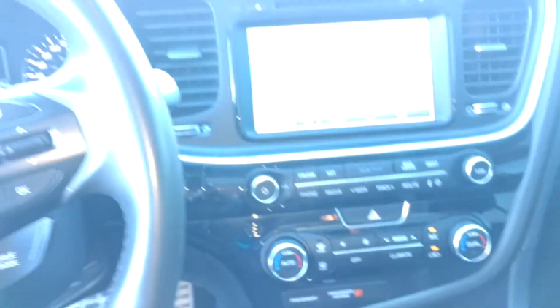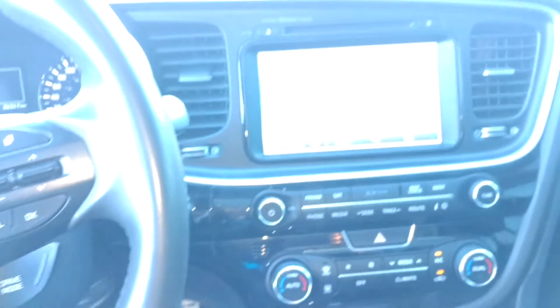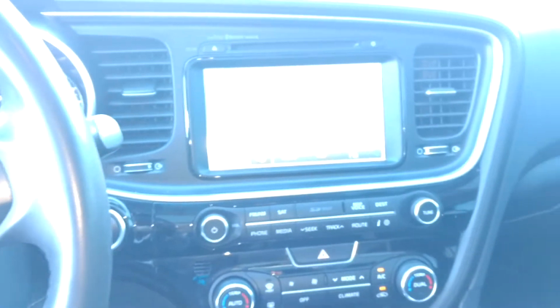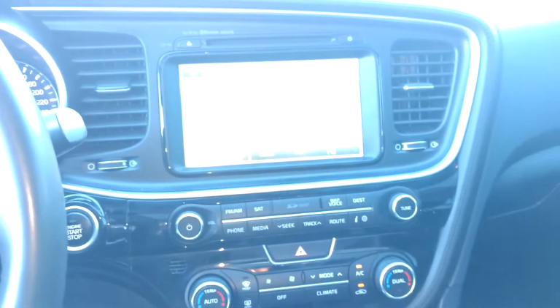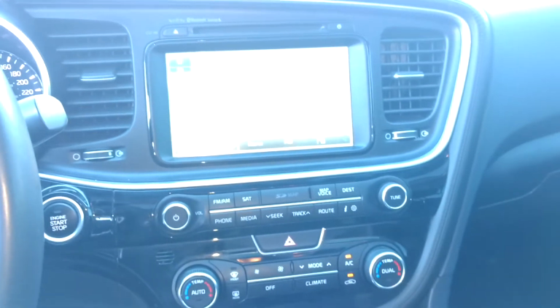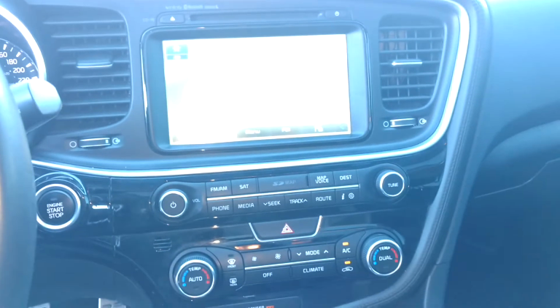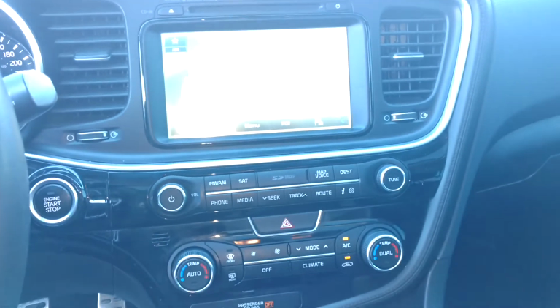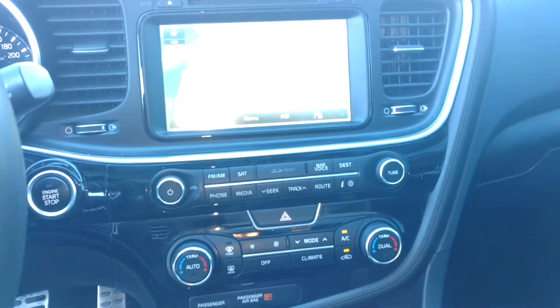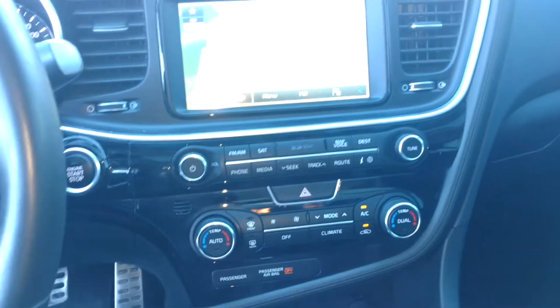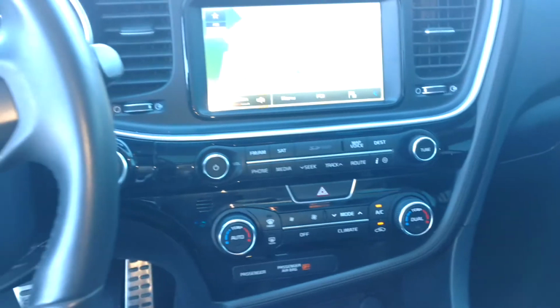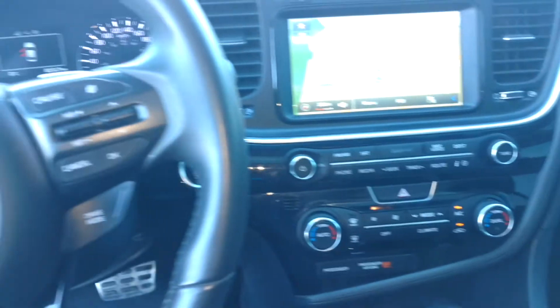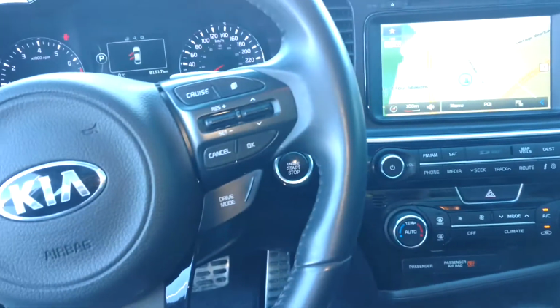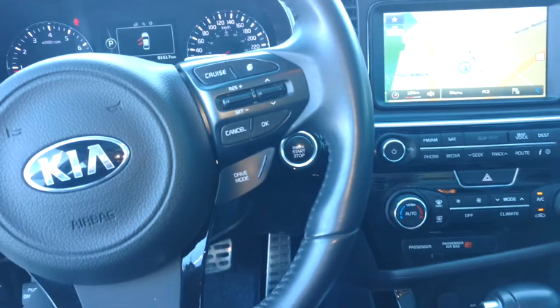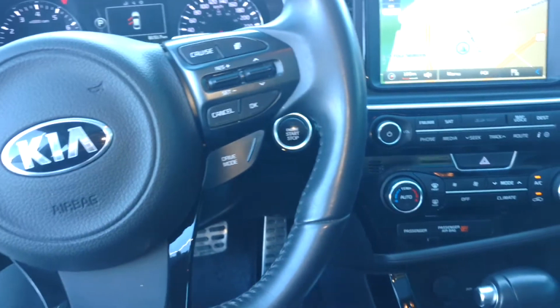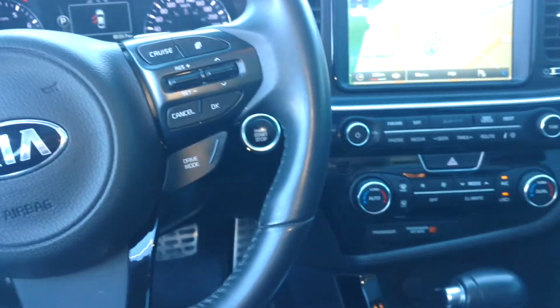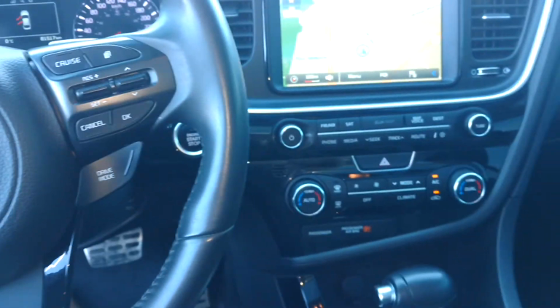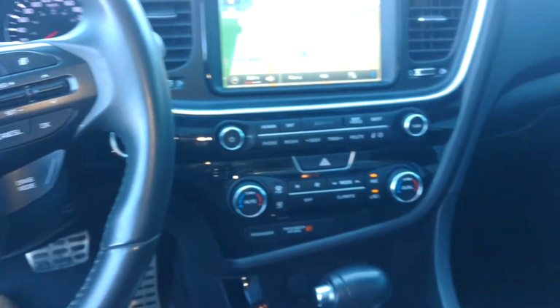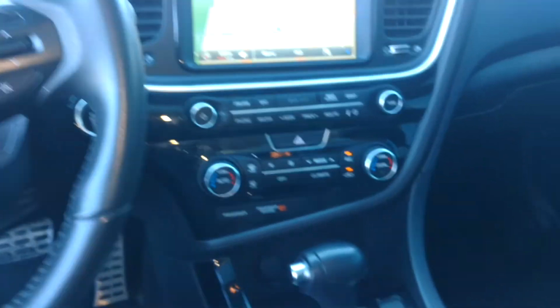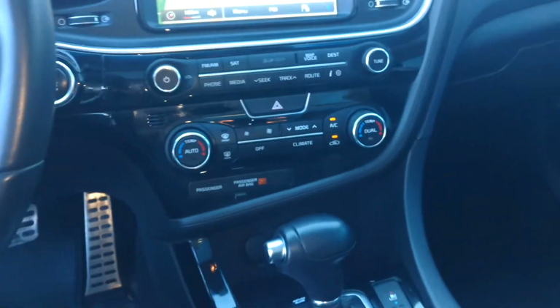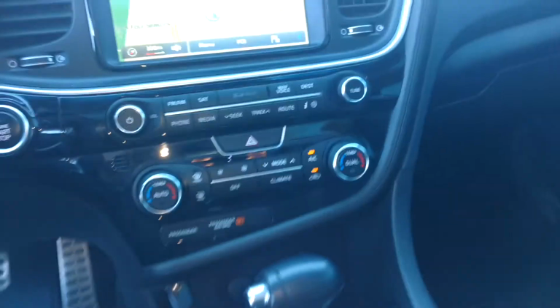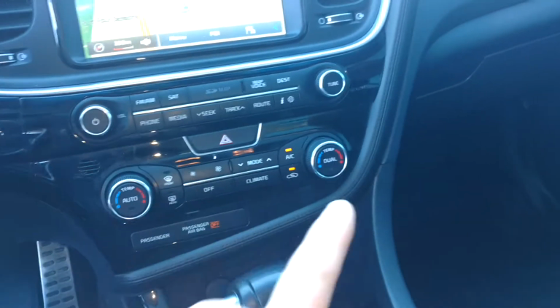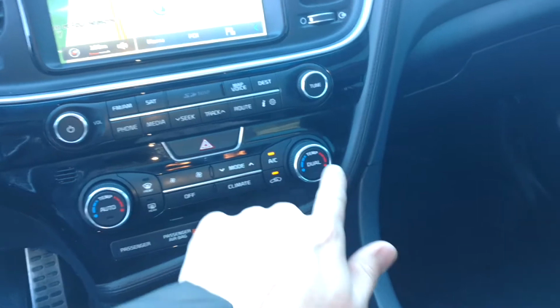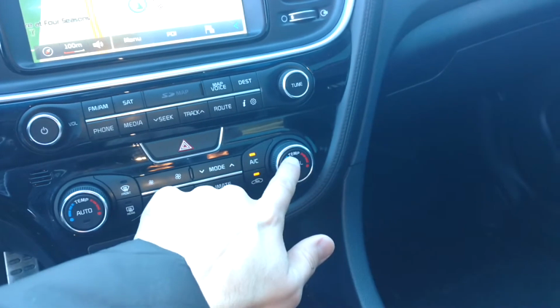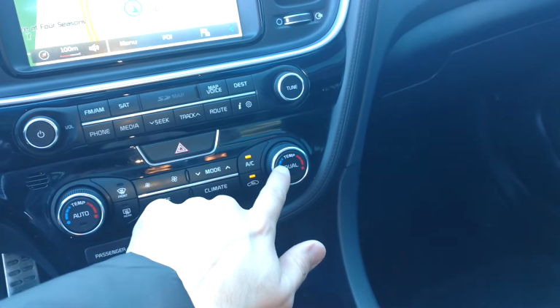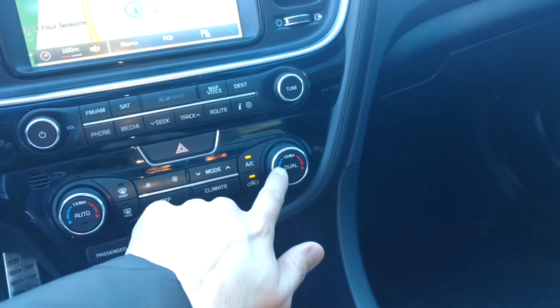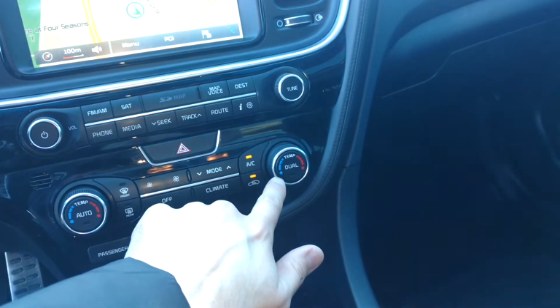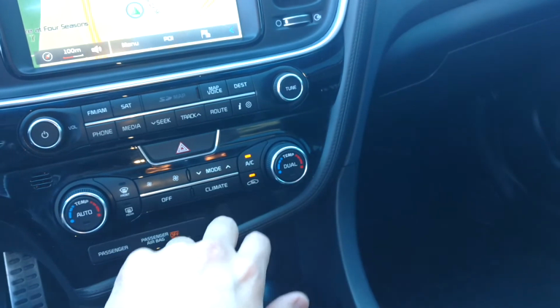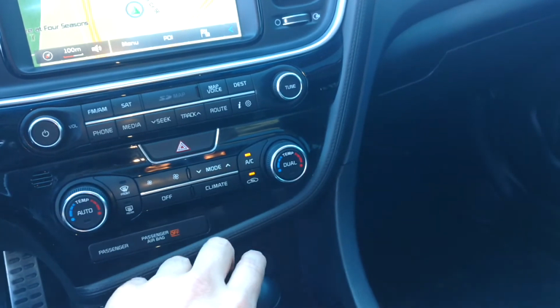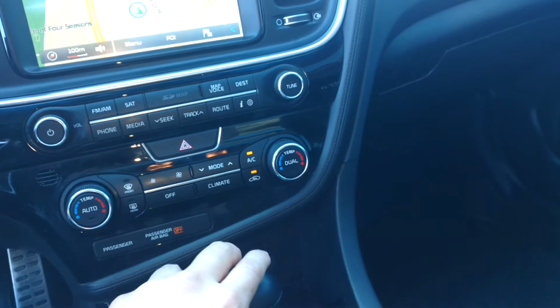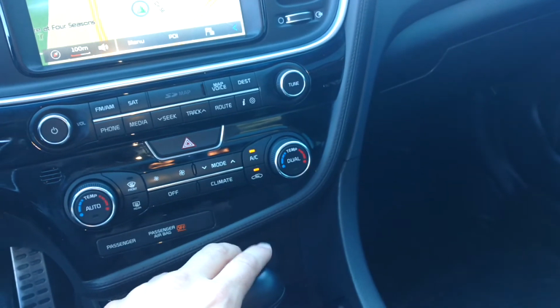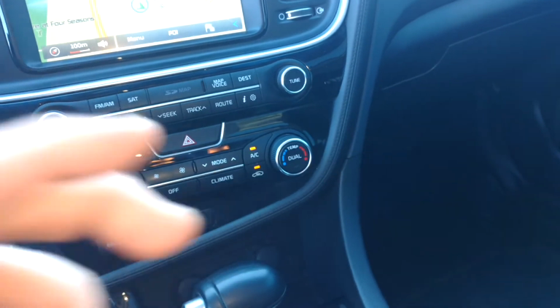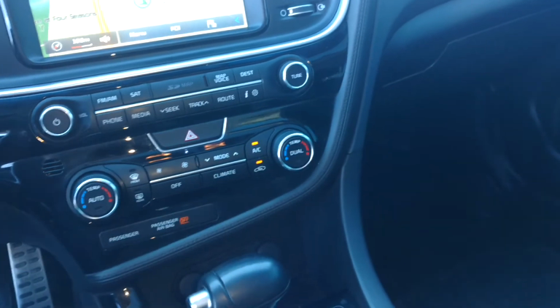Up here, you can see a nice big 8-inch nav display, which is also fully functional through voice commands. And as you can see down here, we have dual temperature control for the passenger and driver, who may need to be at two different temperatures.